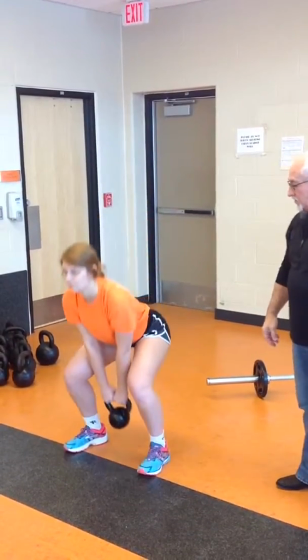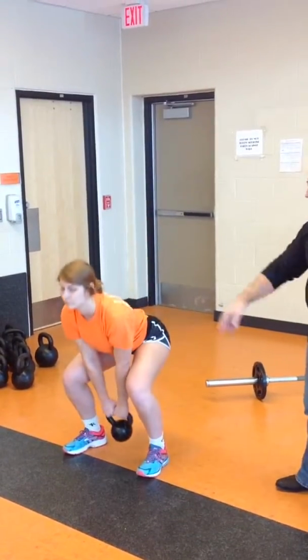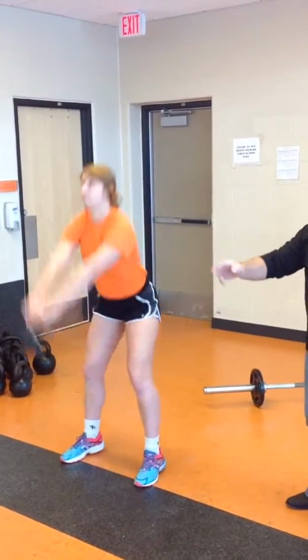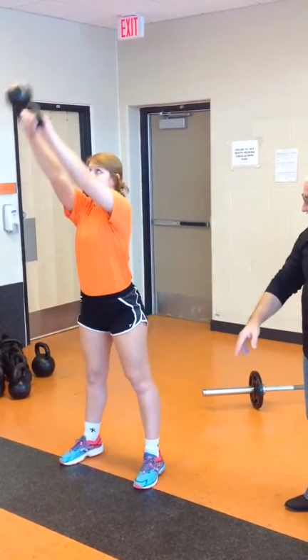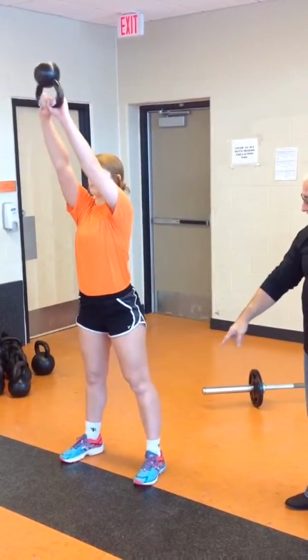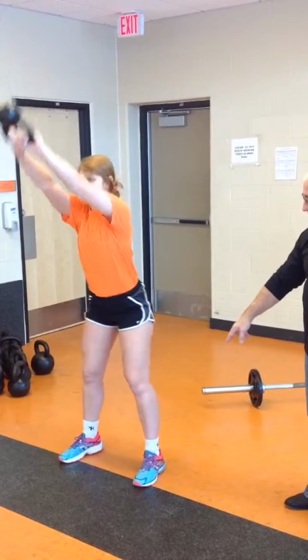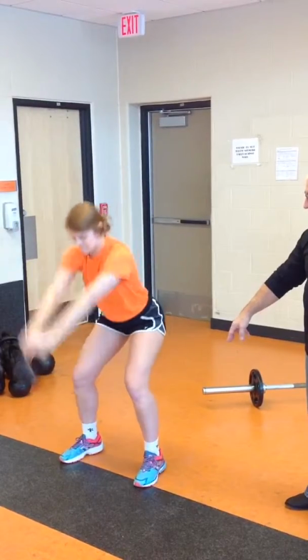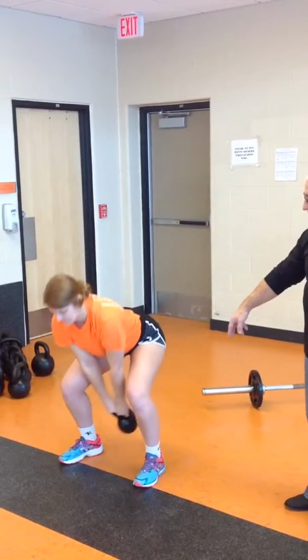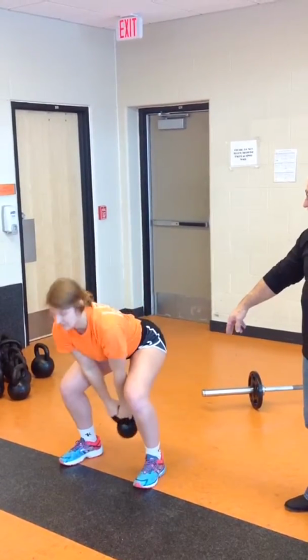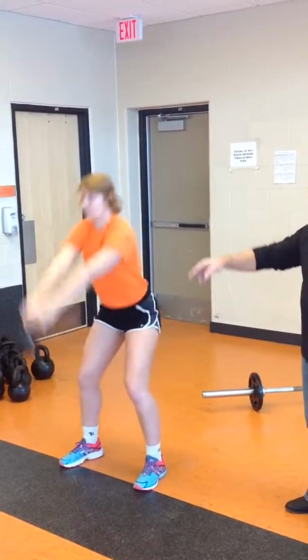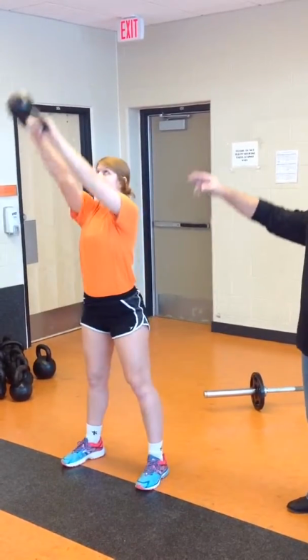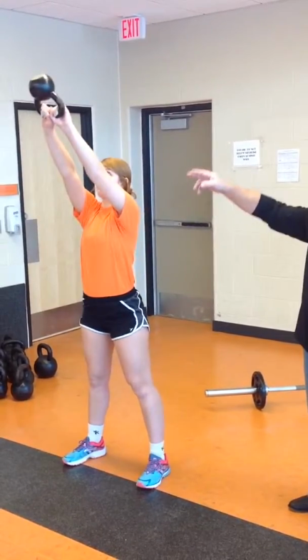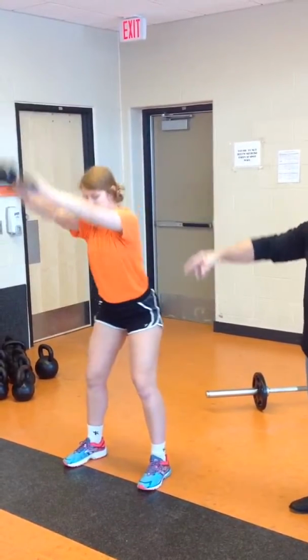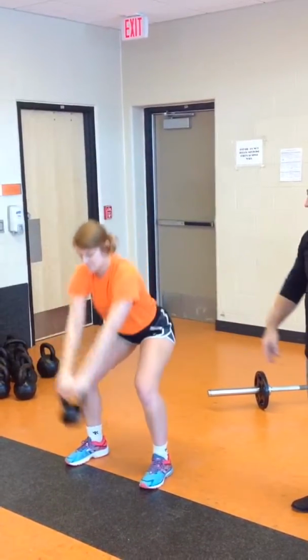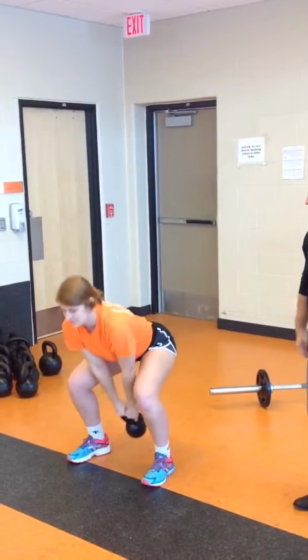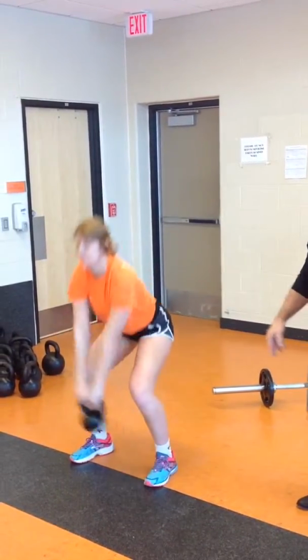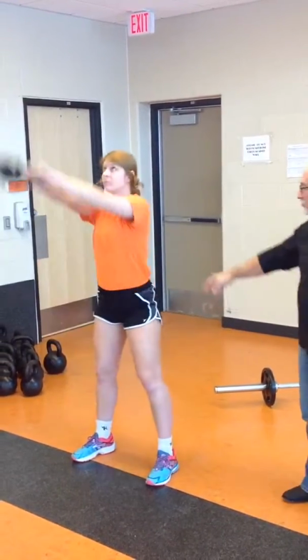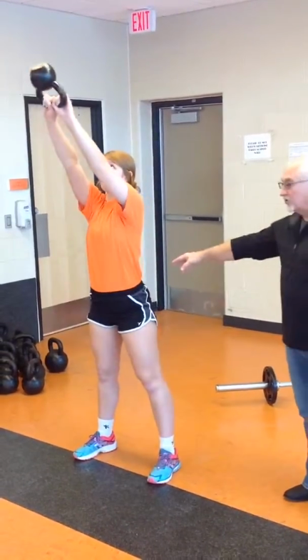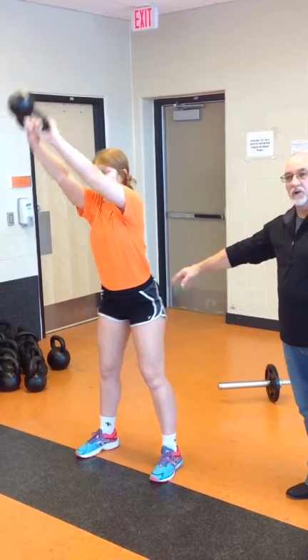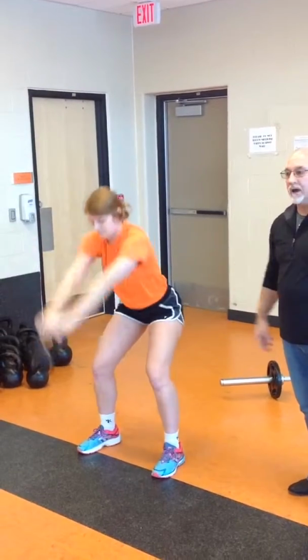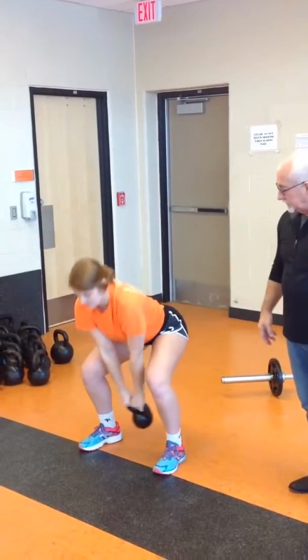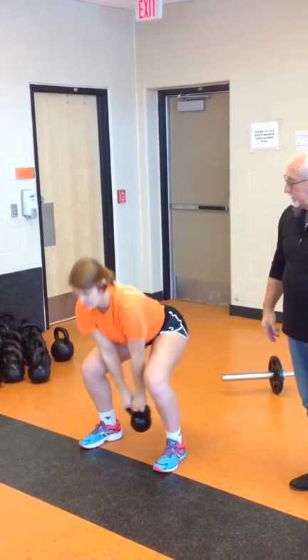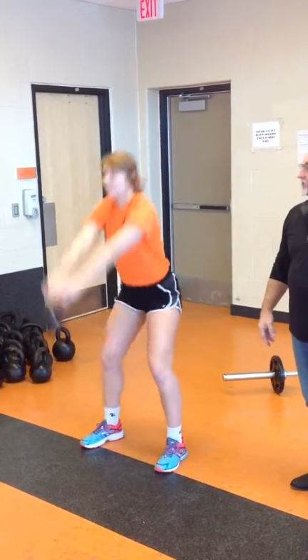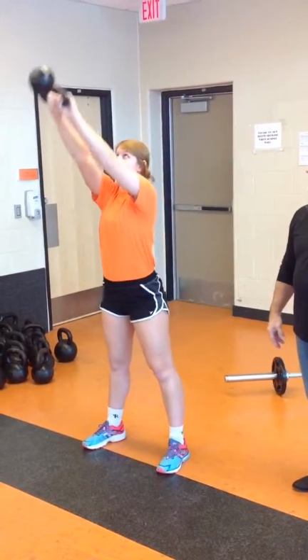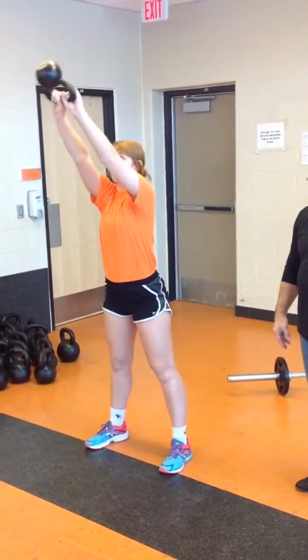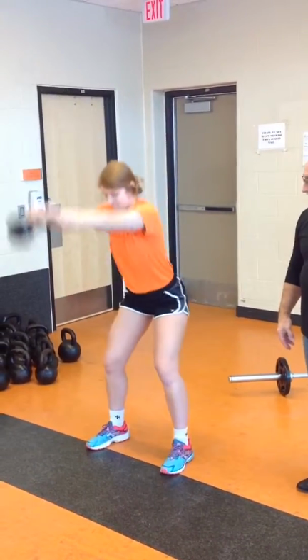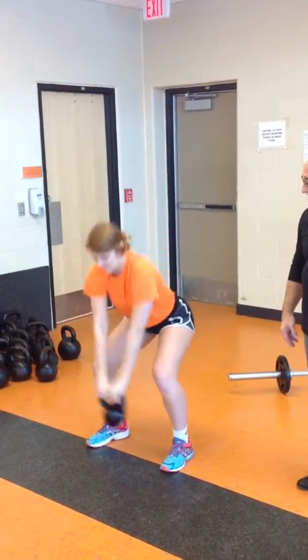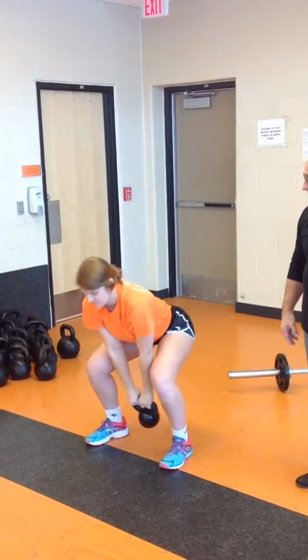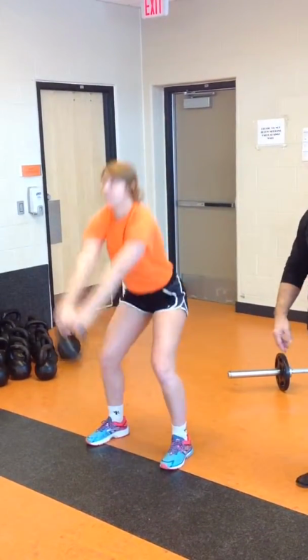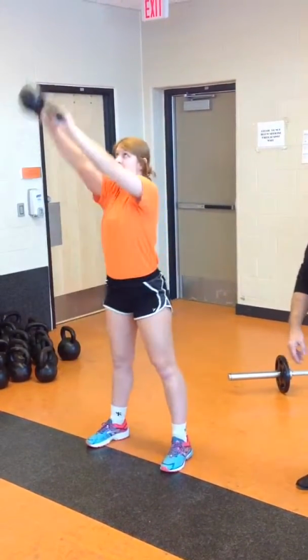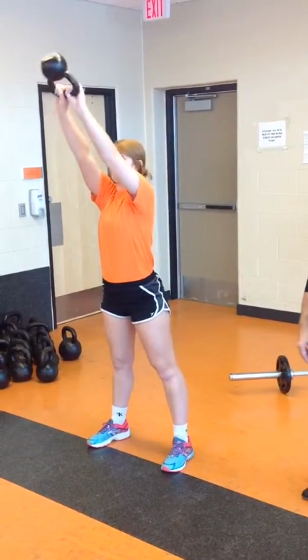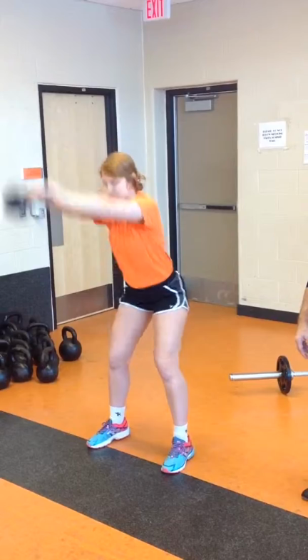Once again, as you go through, maintaining a good pace, extending the hips, following the kettlebell down with your eyes — which takes the pressure off of the lower back. Extend it up, bring it down, let it swing through your legs.